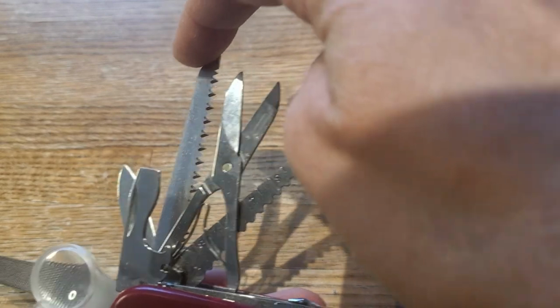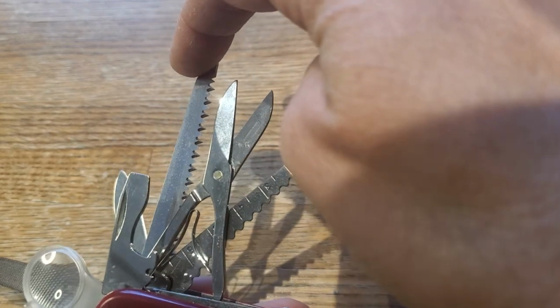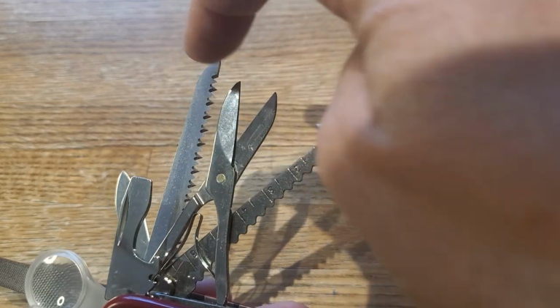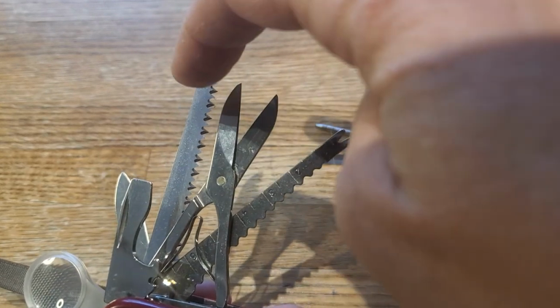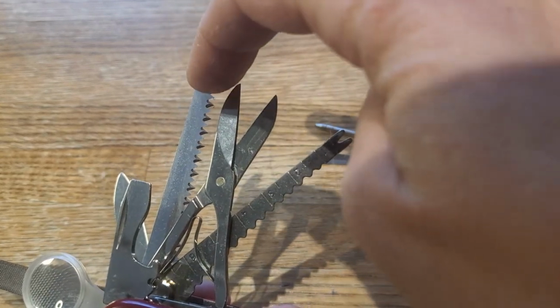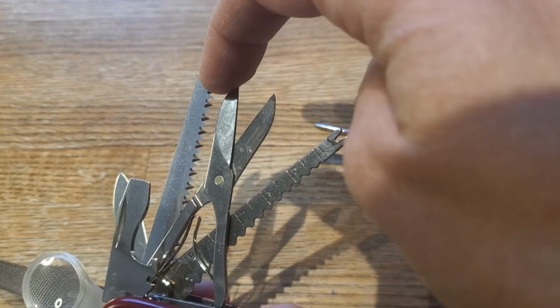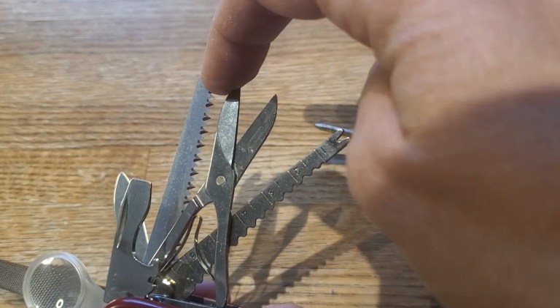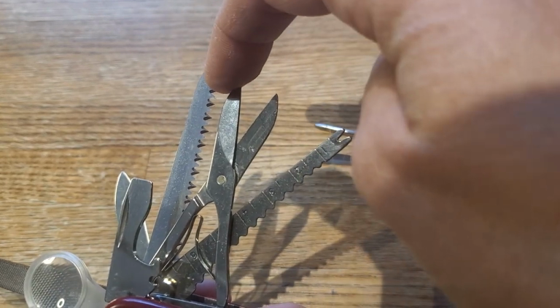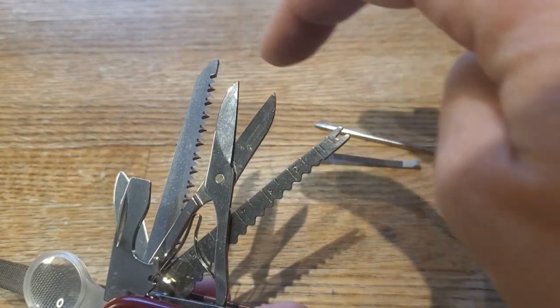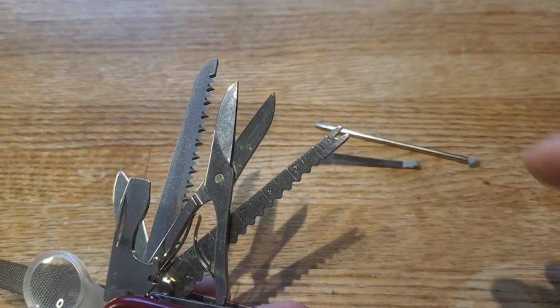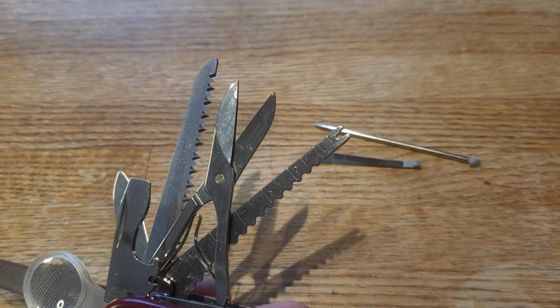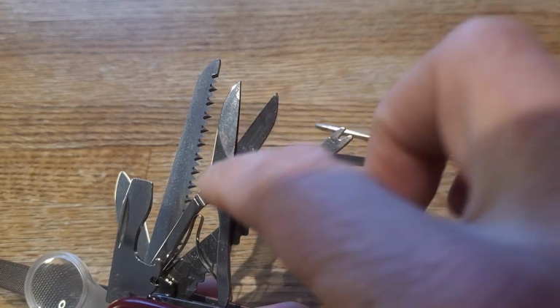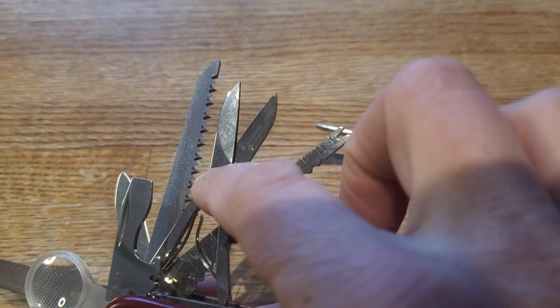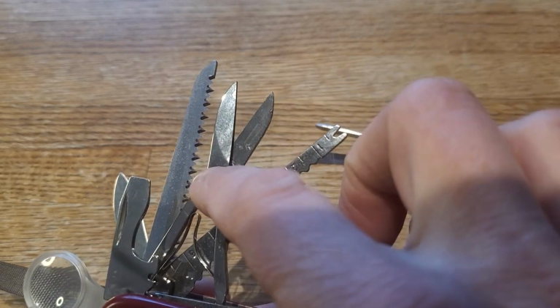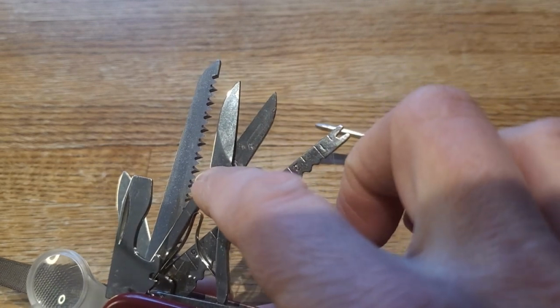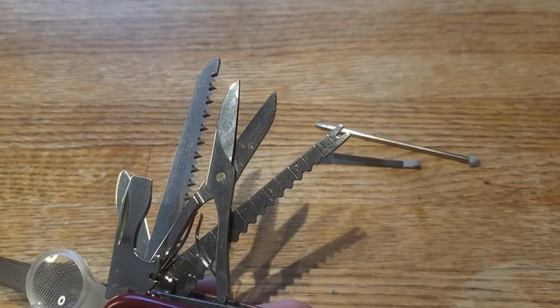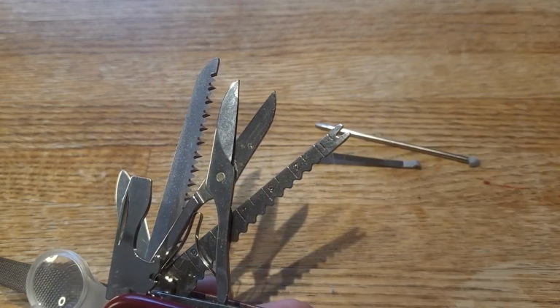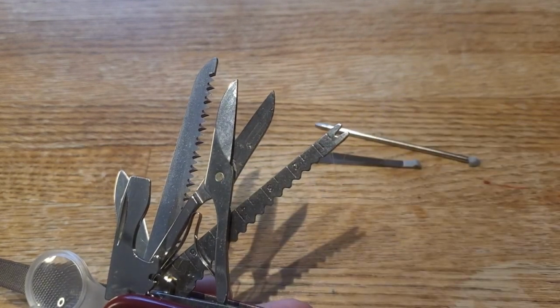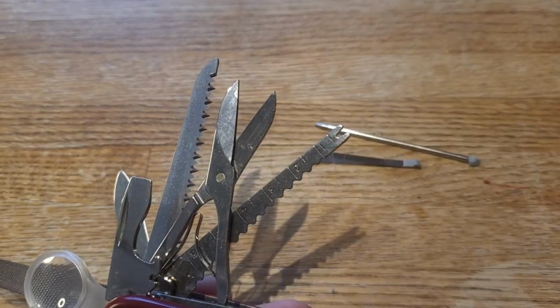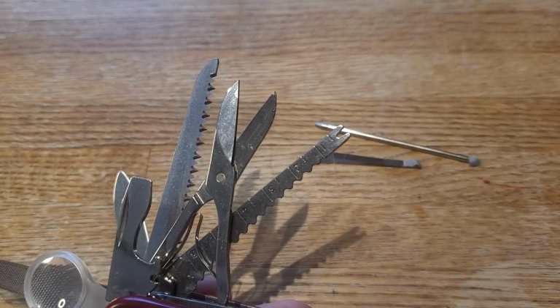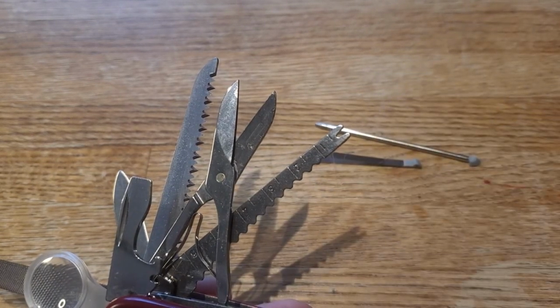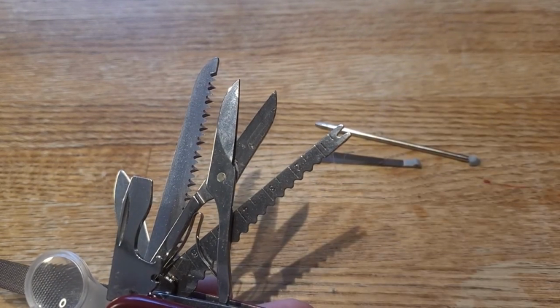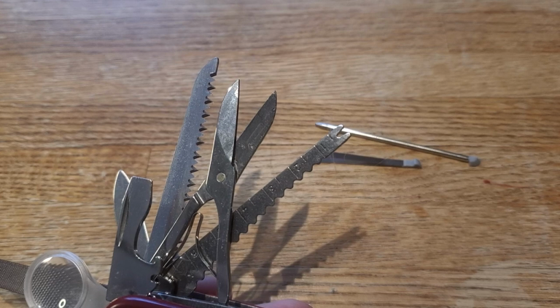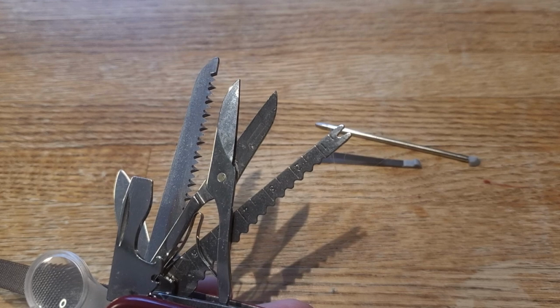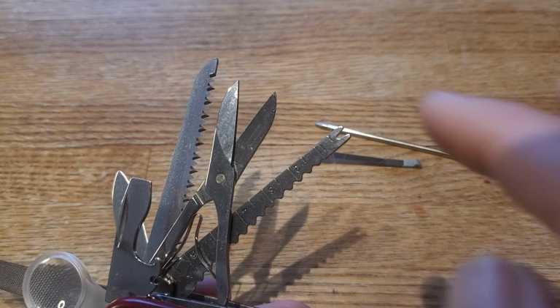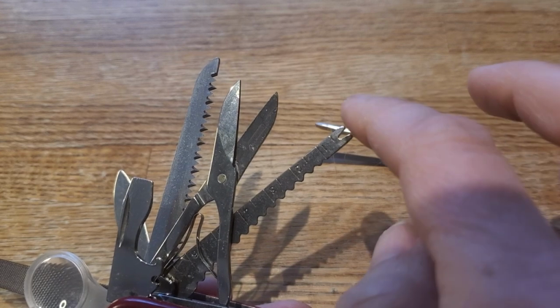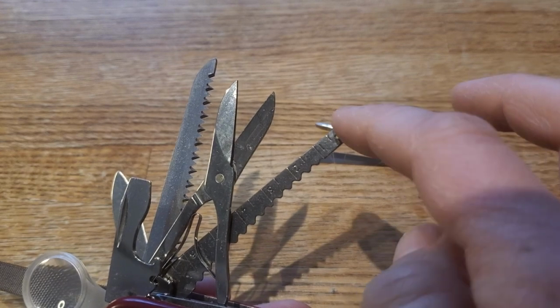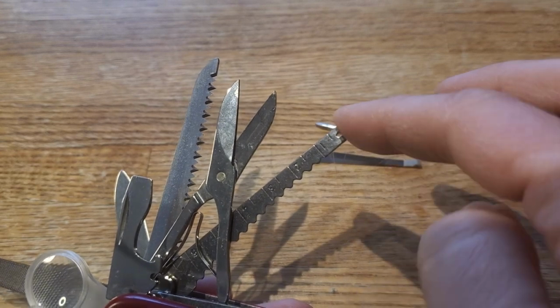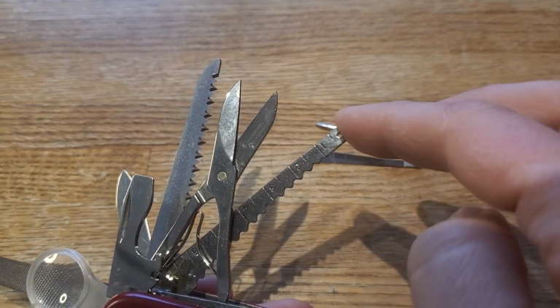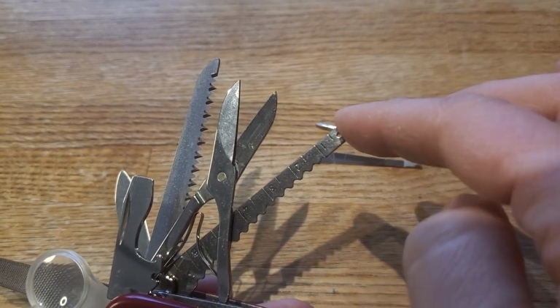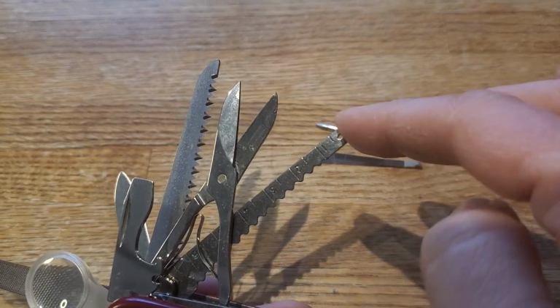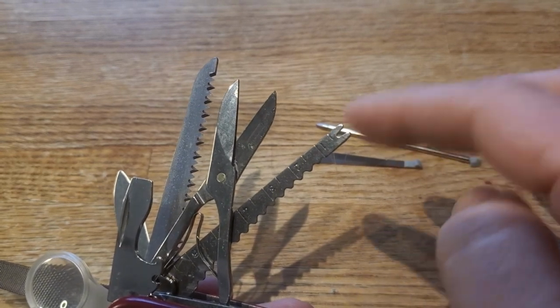We've got the saw, which I use all the time of course. The scissors, which I use really a lot. I used the scissors for all of my Christmas present wrapping this year for the most part — it was just in my pocket and right ready to go. I didn't have to go get the scissors. It was easy.